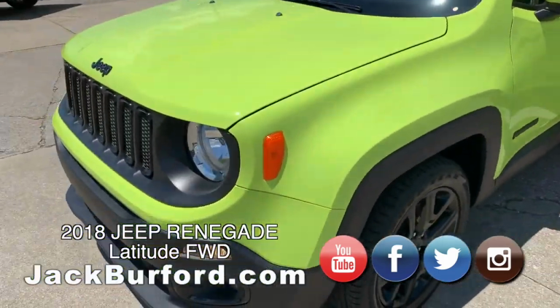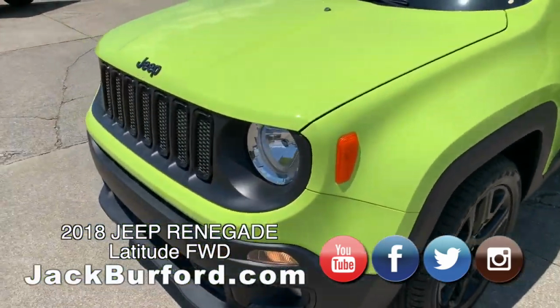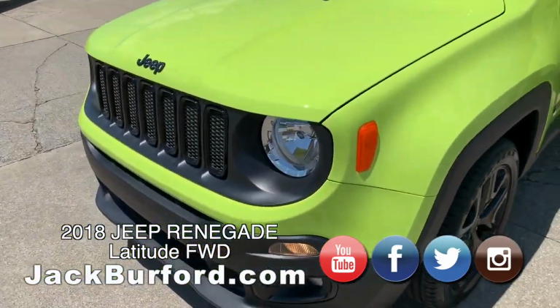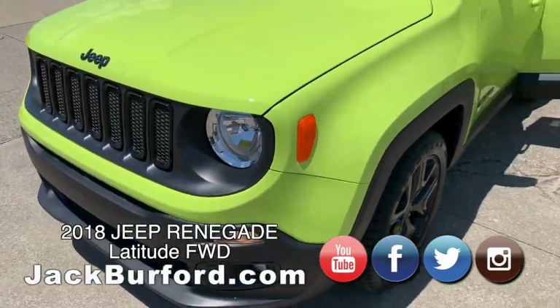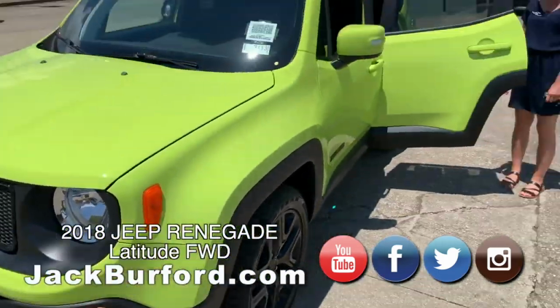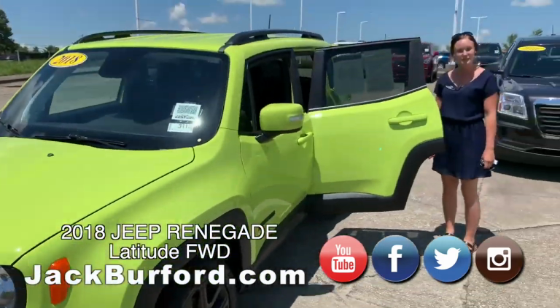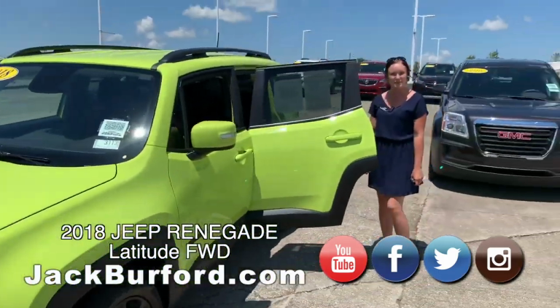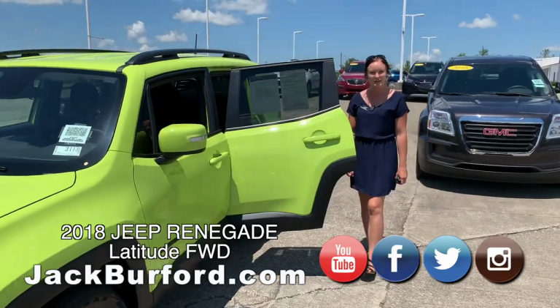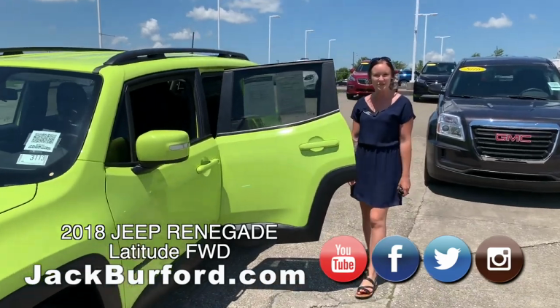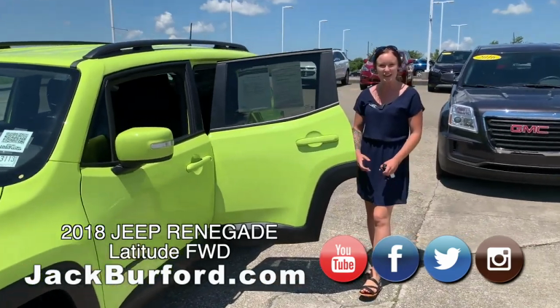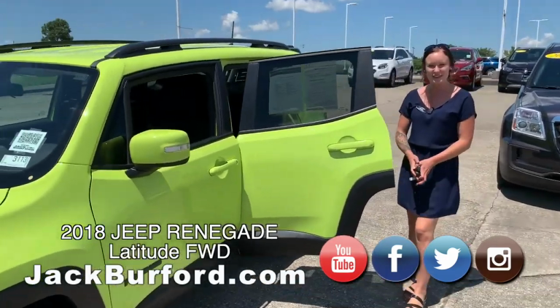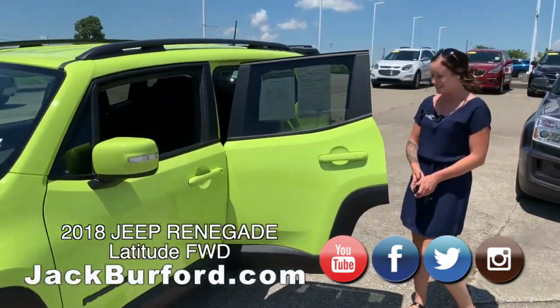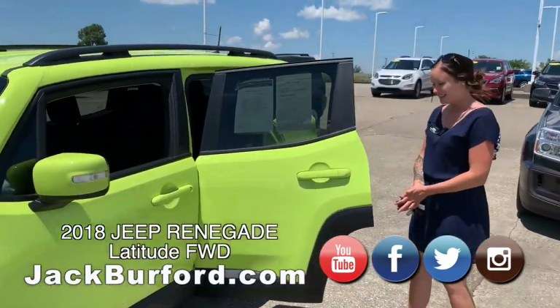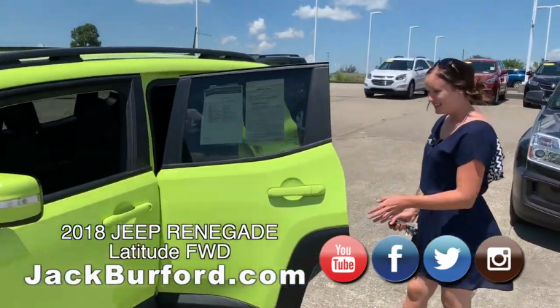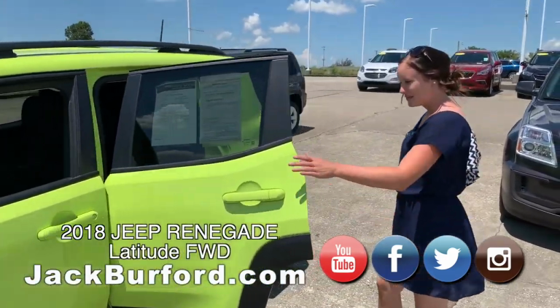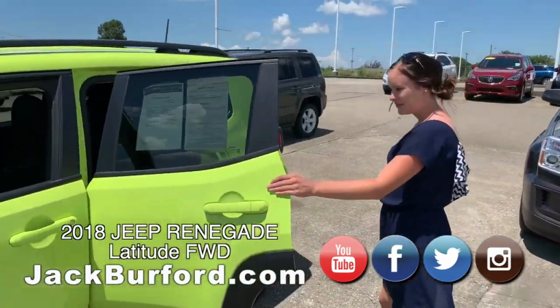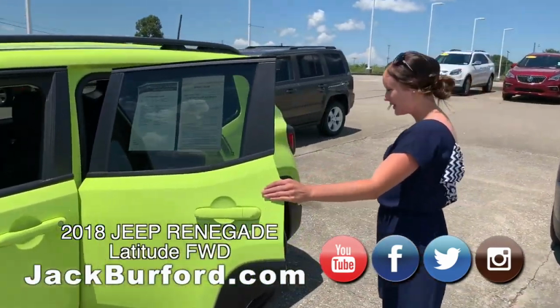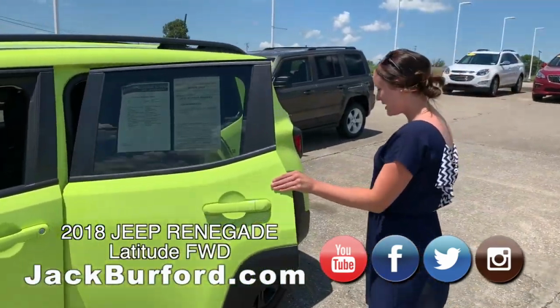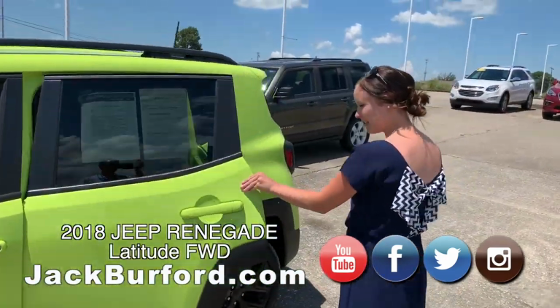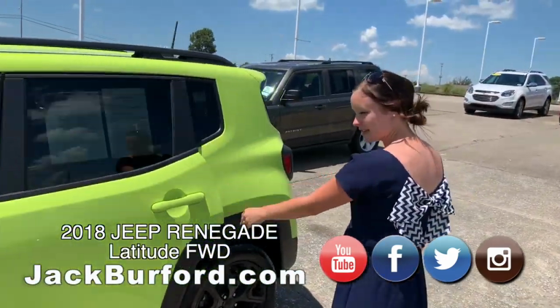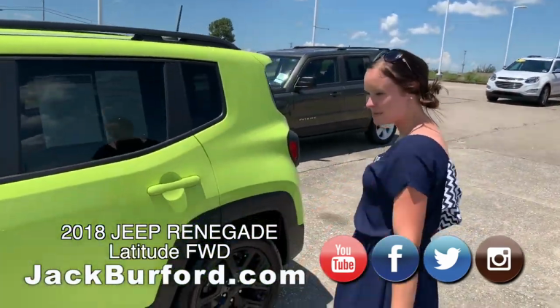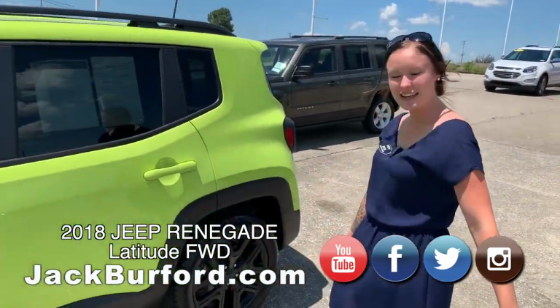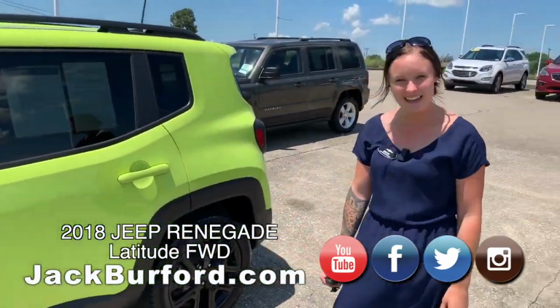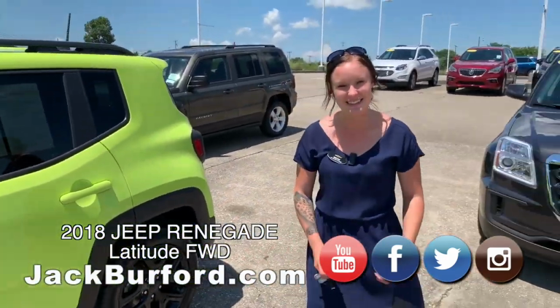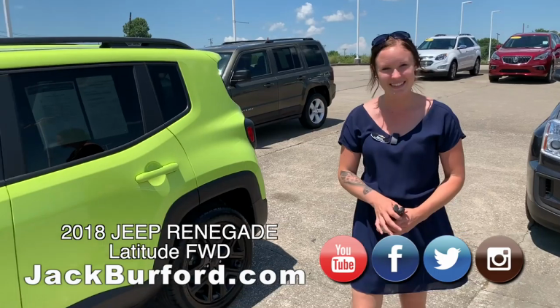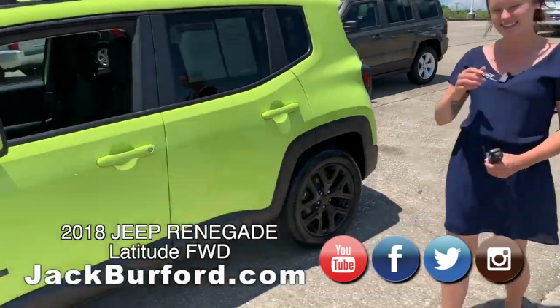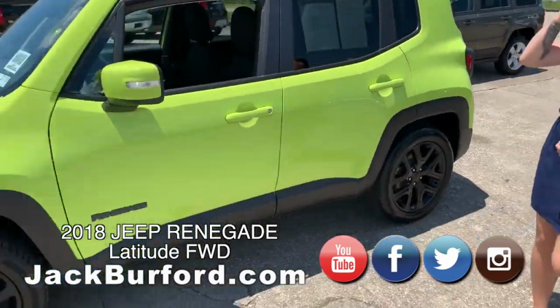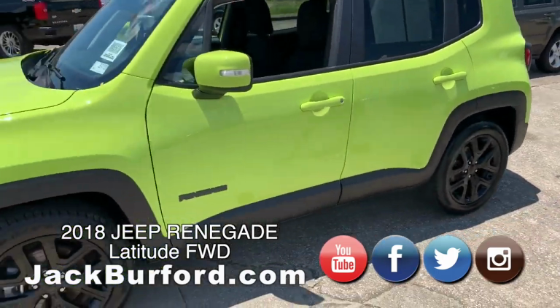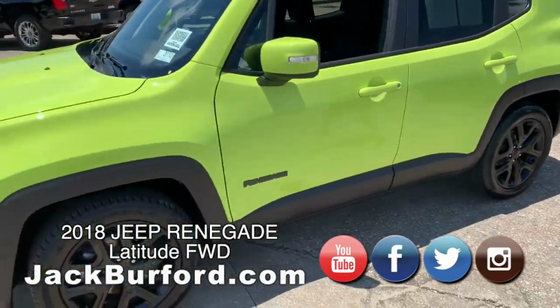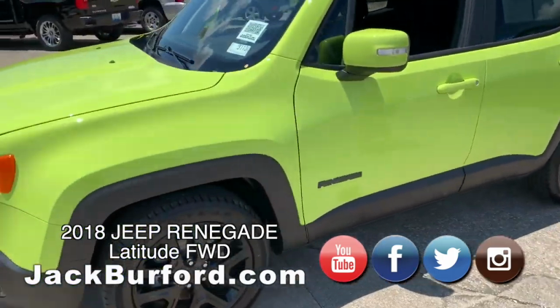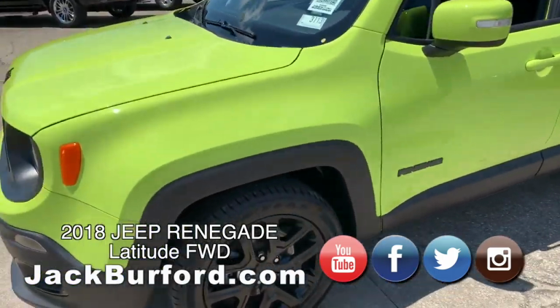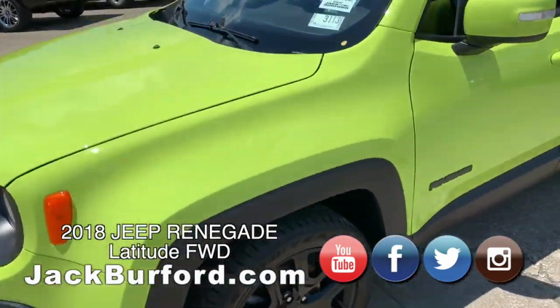Jack Burford dot com. Subscribe to our YouTube channel. We're here basically every day but Sunday. And get that QR code.